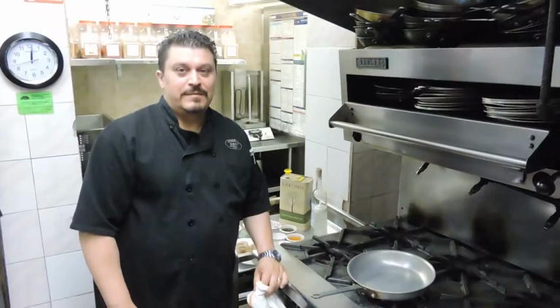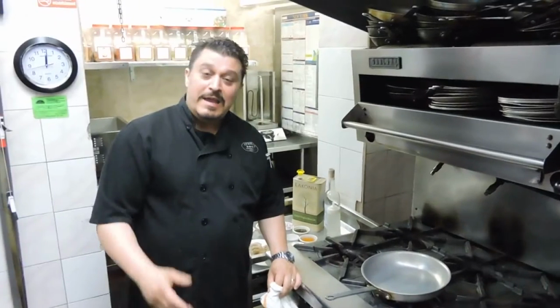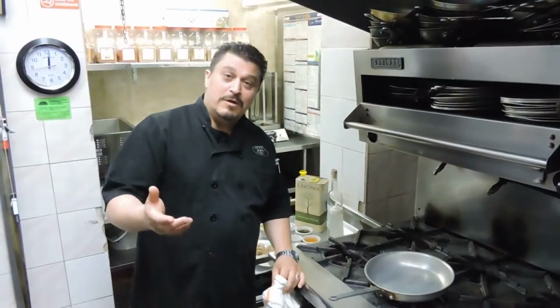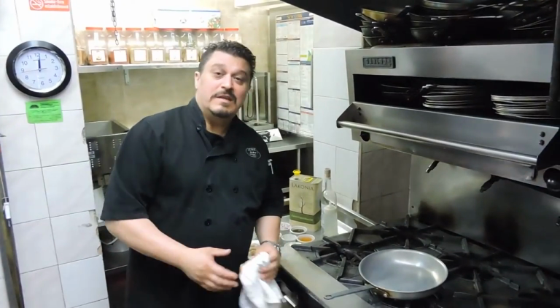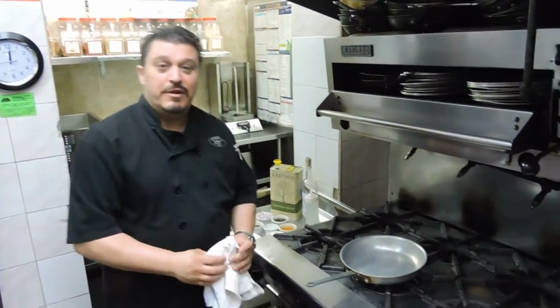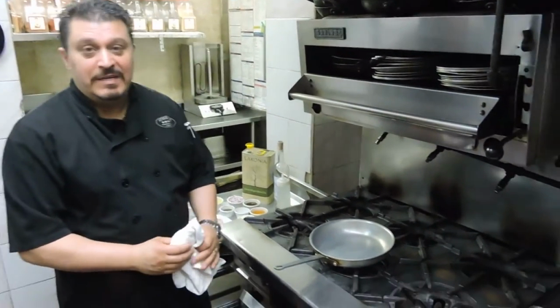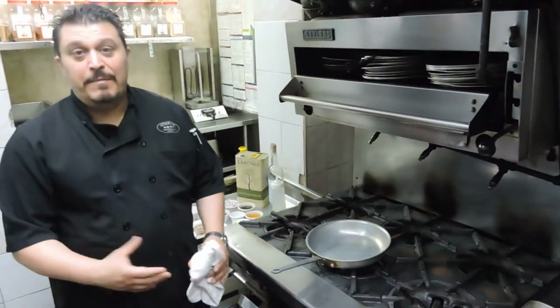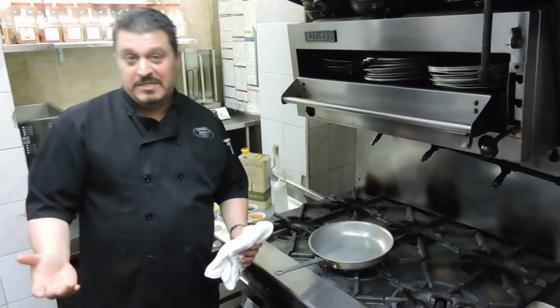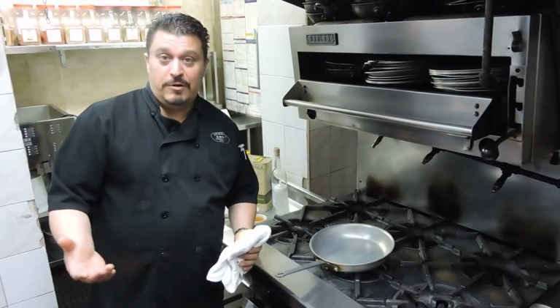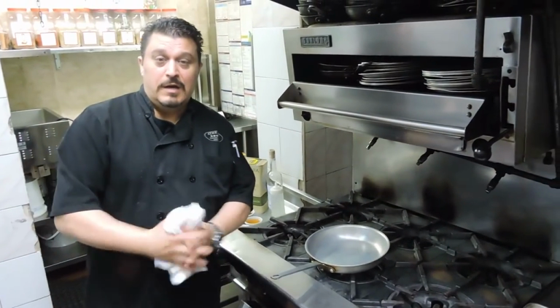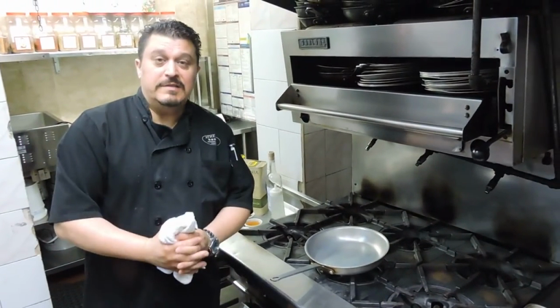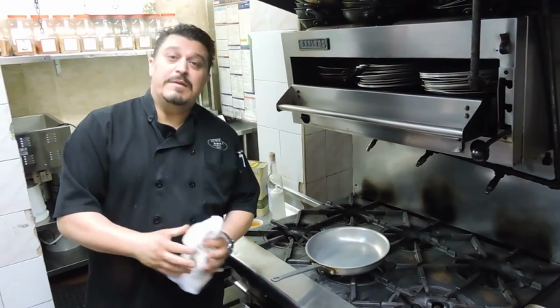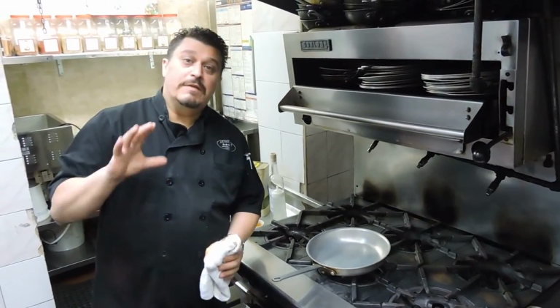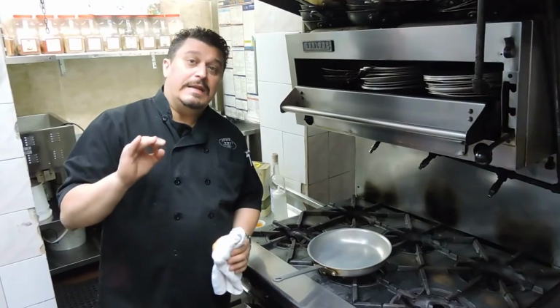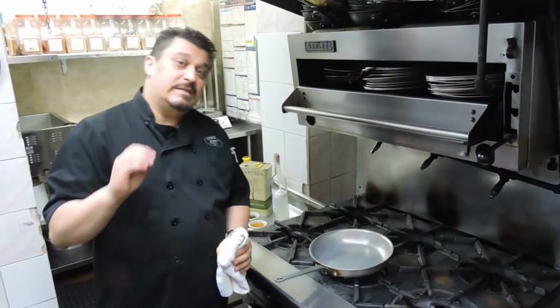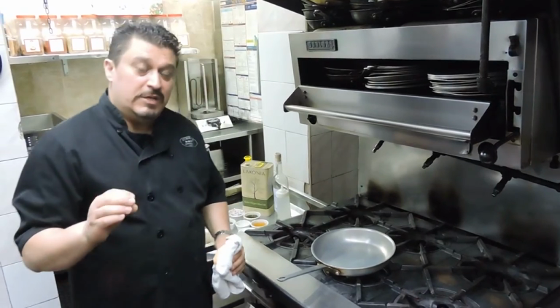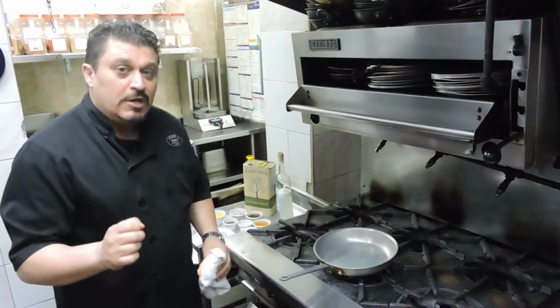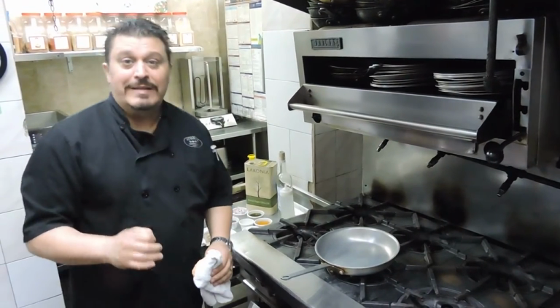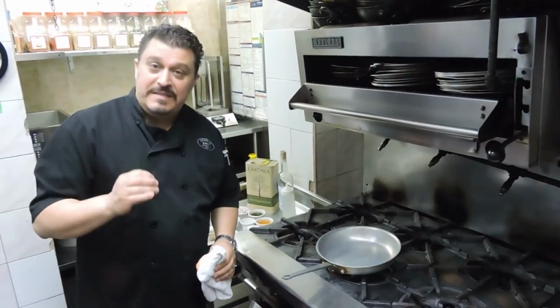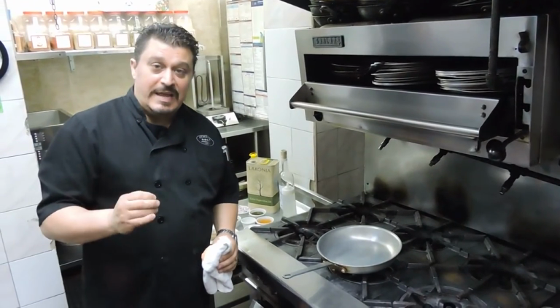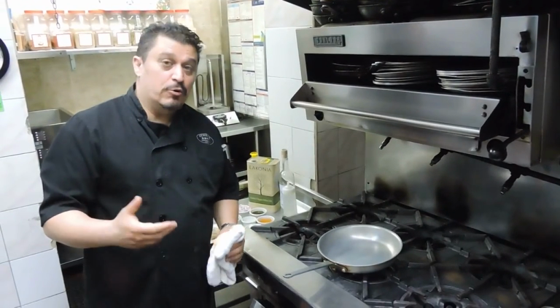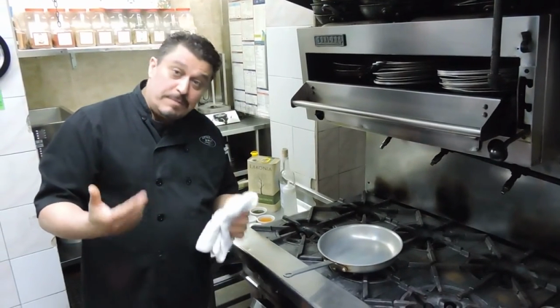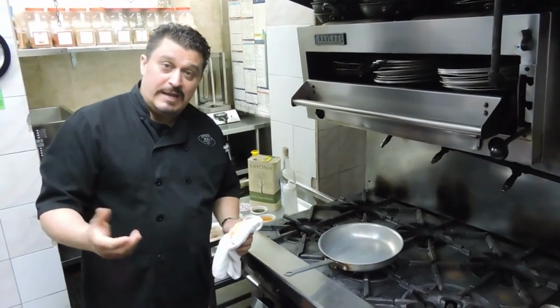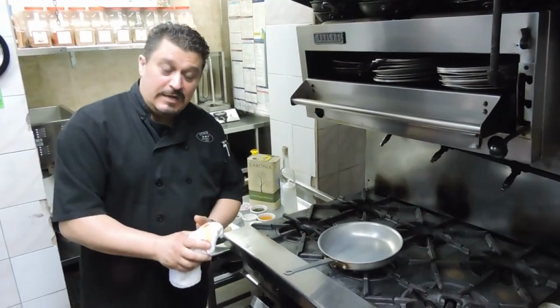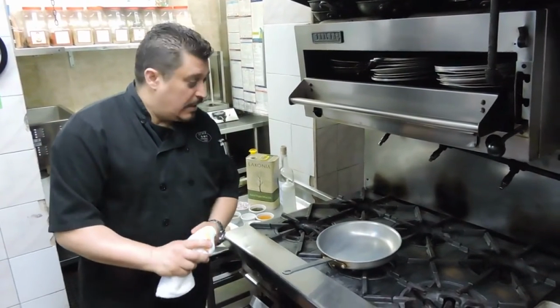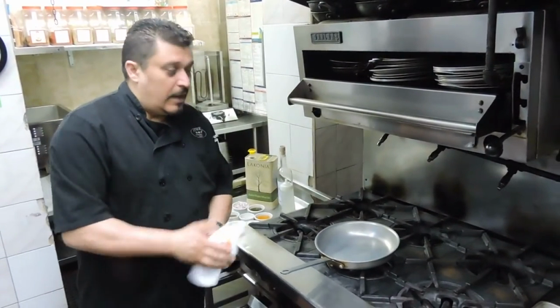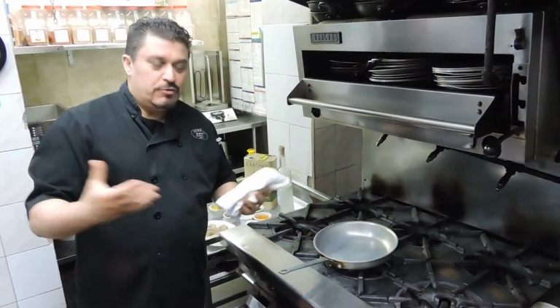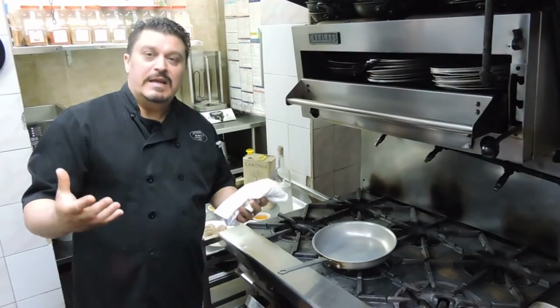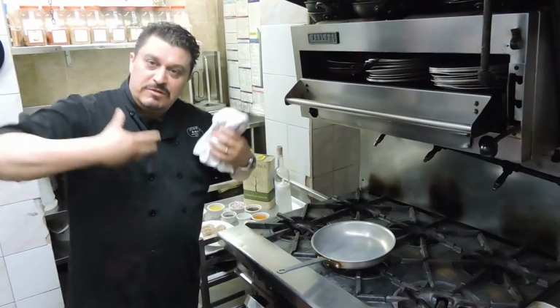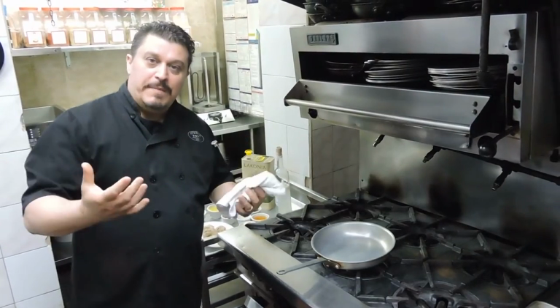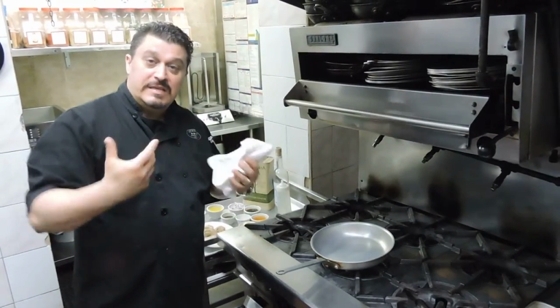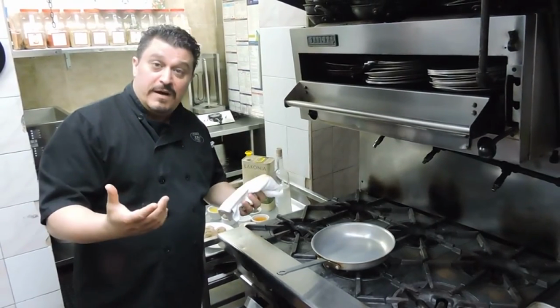Hi and welcome to Athena Mediterranean Cuisine. My name is Spiro. Today I'm going to be doing a really nice simple dish called Garida Saganaki or Shrimp Saganaki in English. Shrimp Saganaki means to flambe, set on fire.